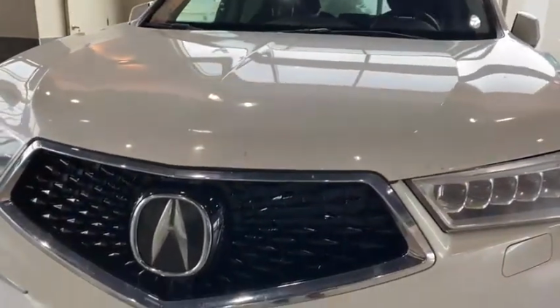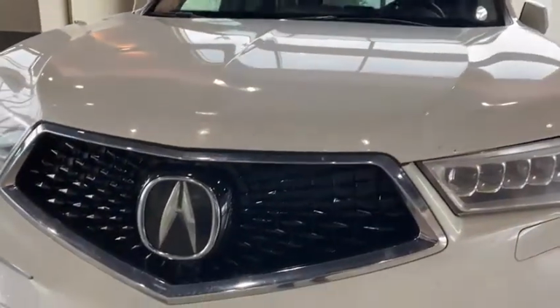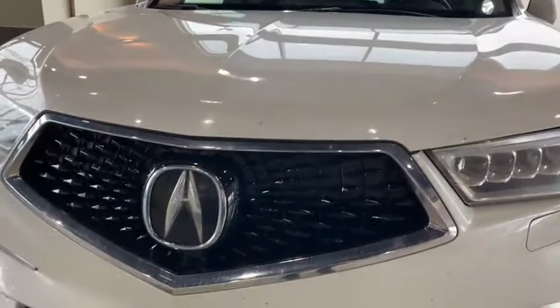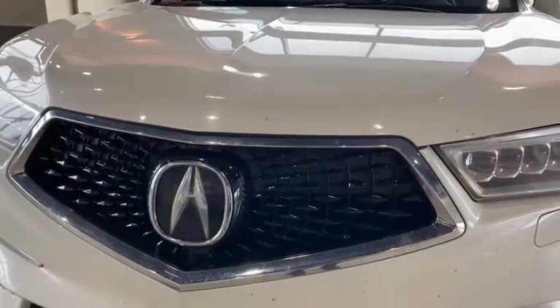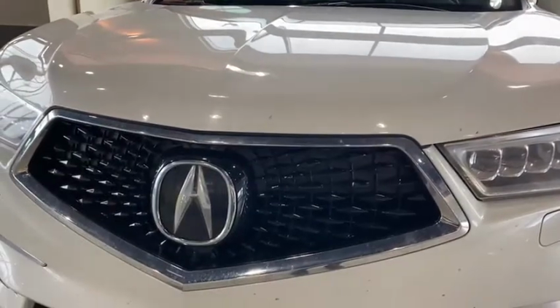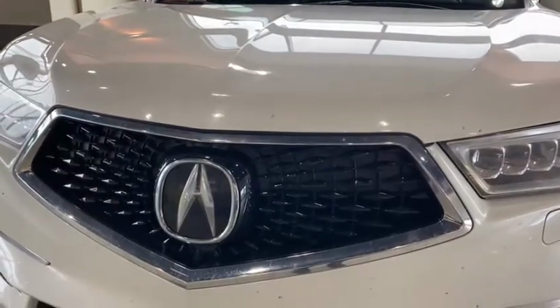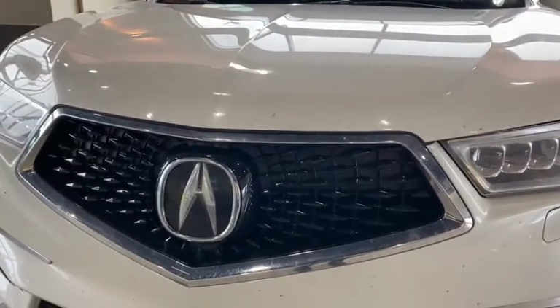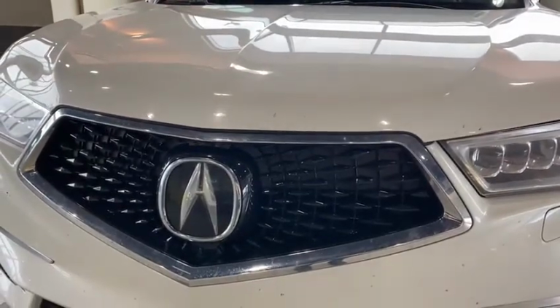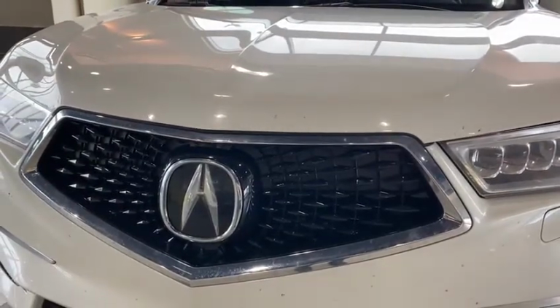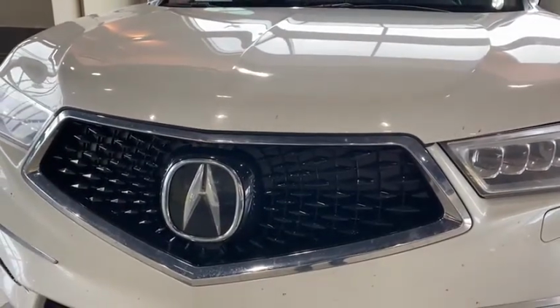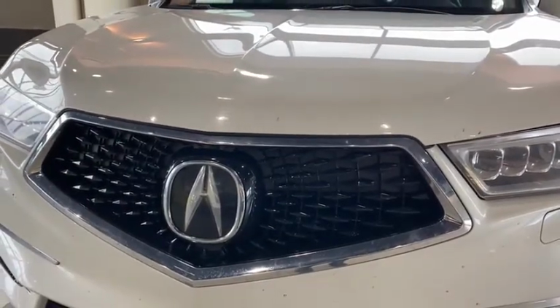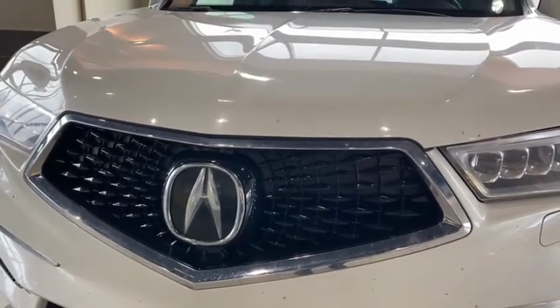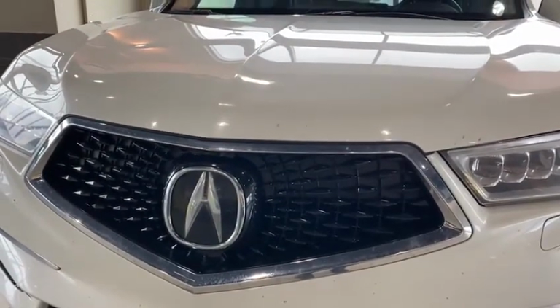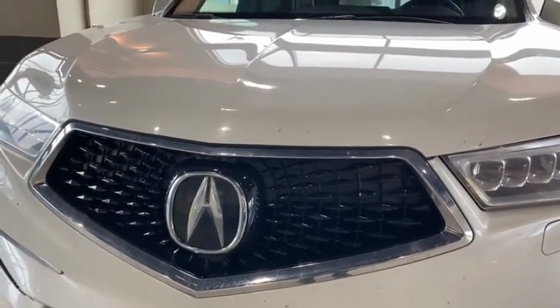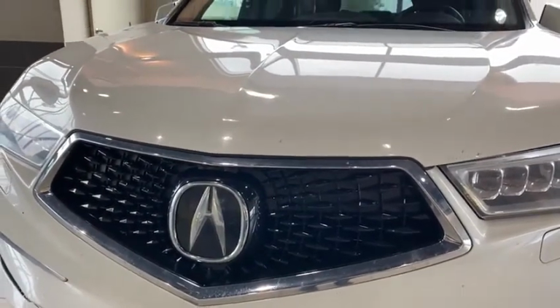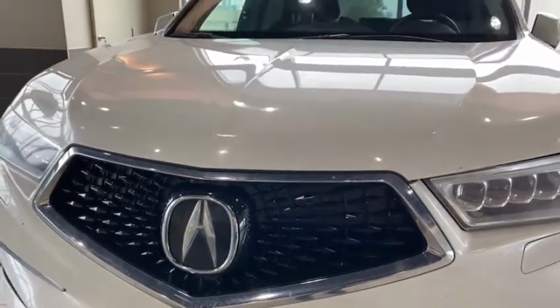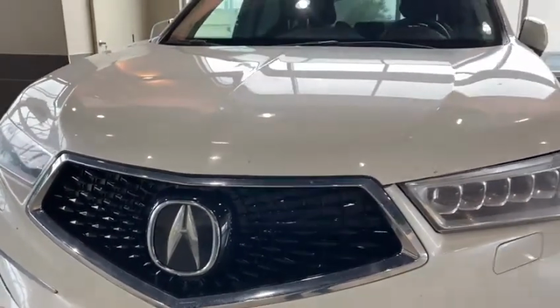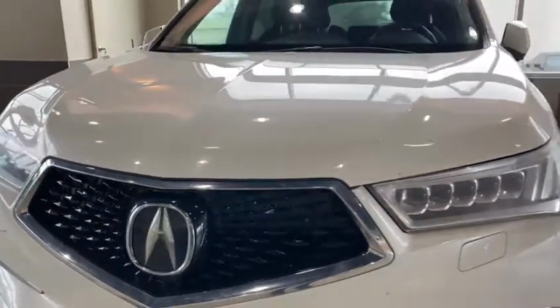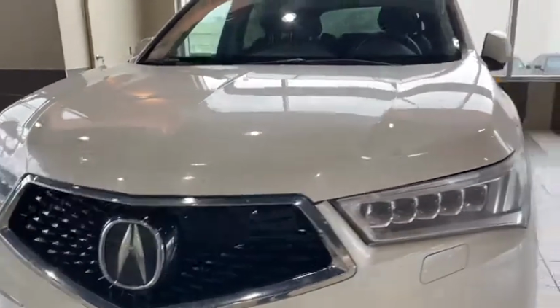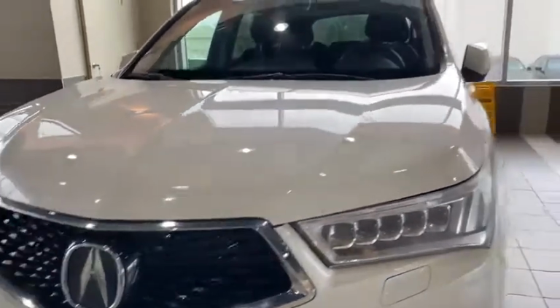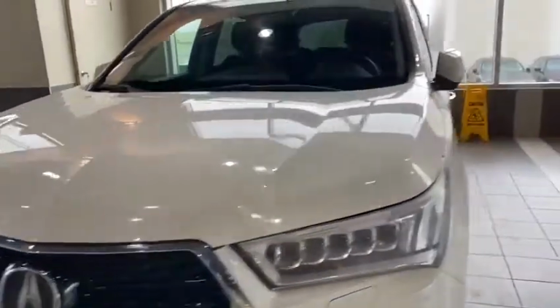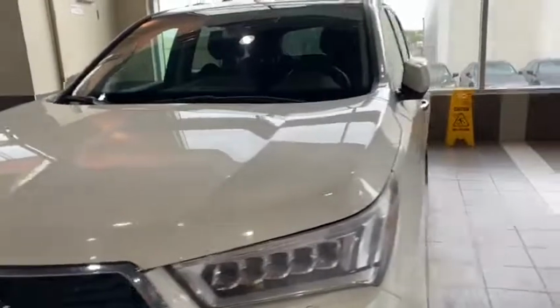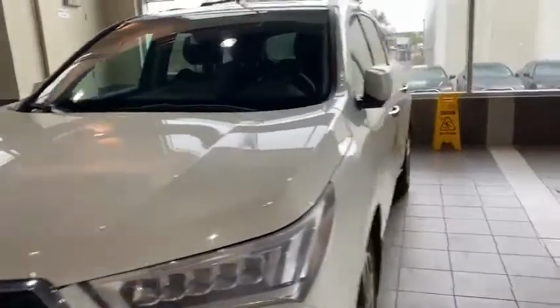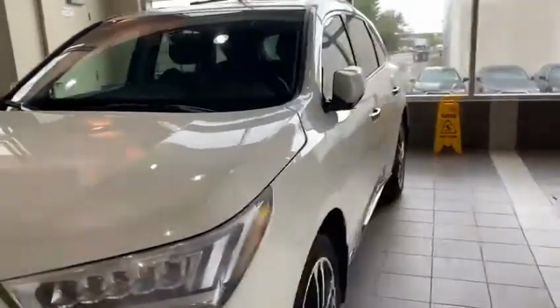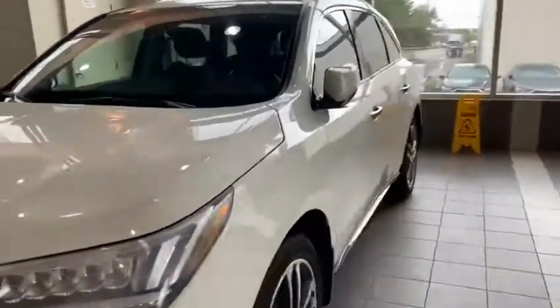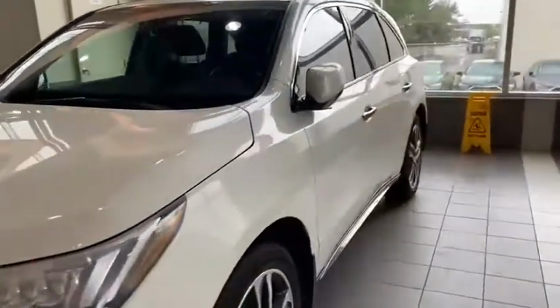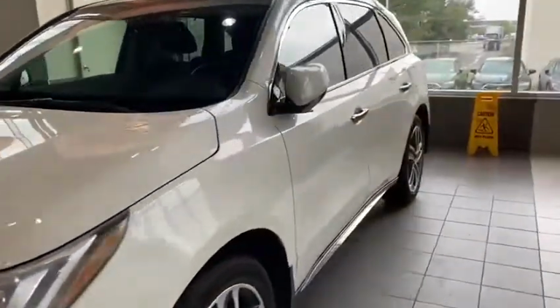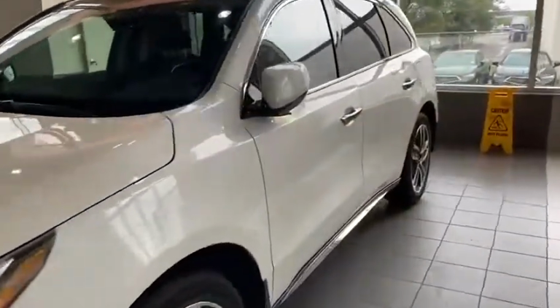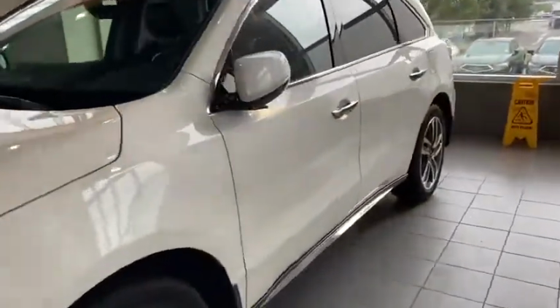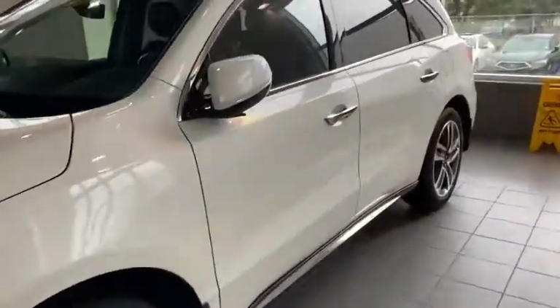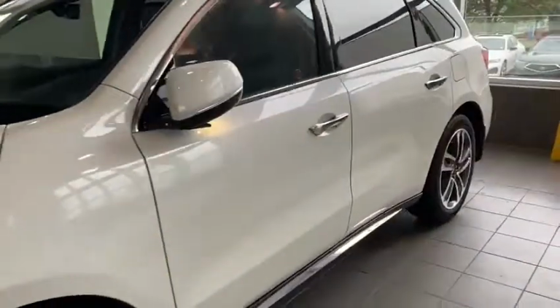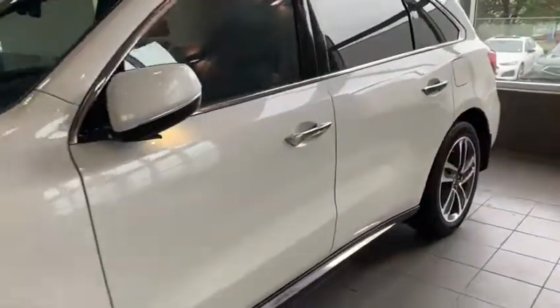Behind our logo we actually house the radar for adaptive cruise control and the front collision mitigation system. Coming around here, it is in amazing condition.